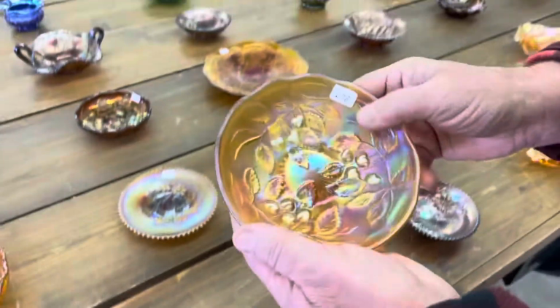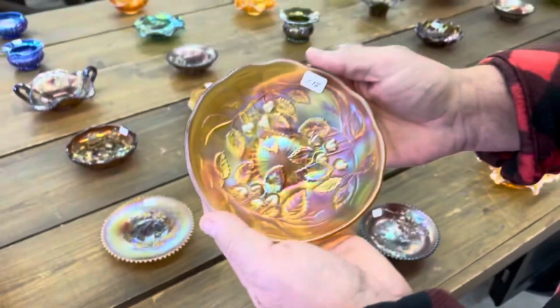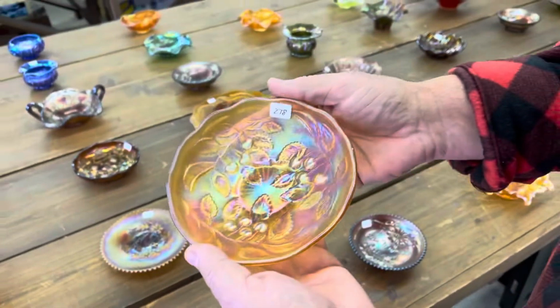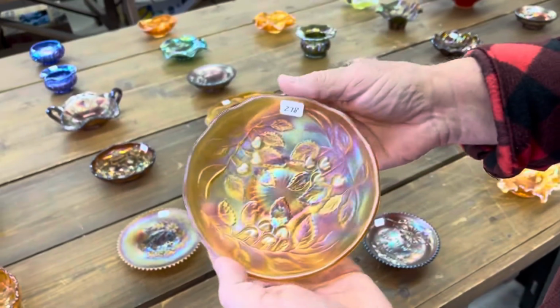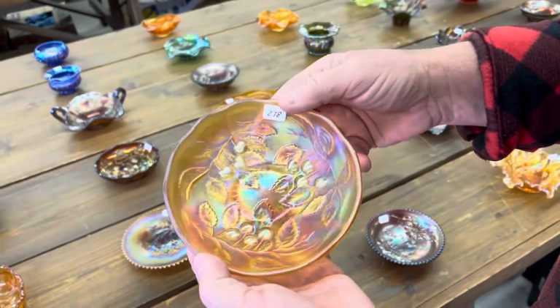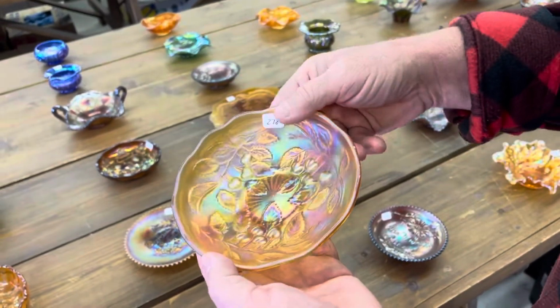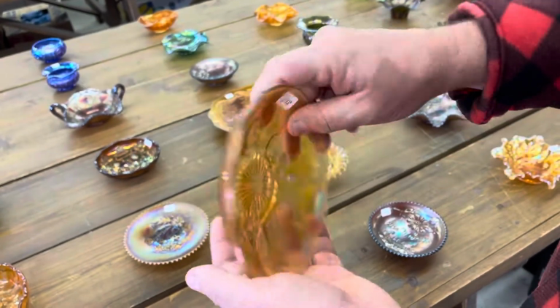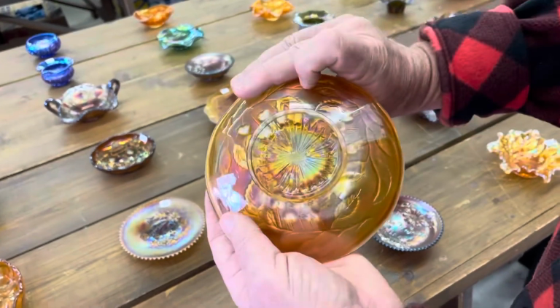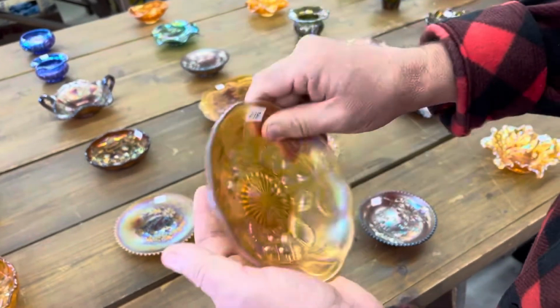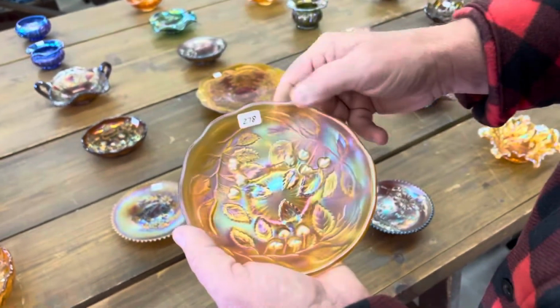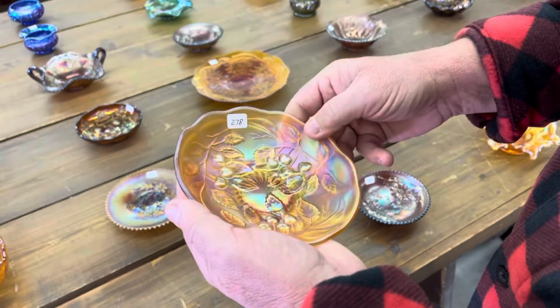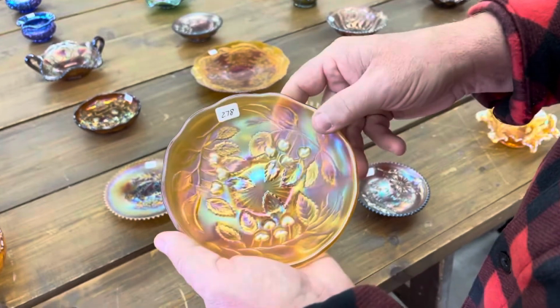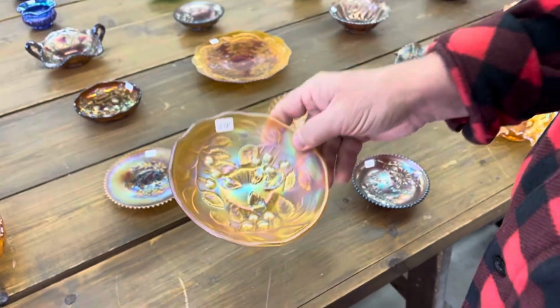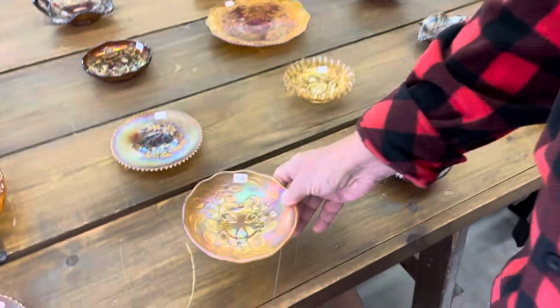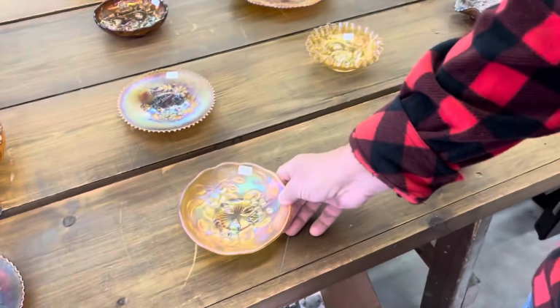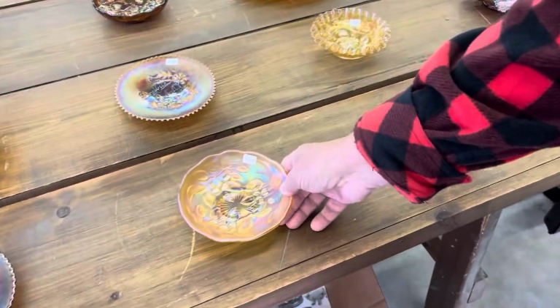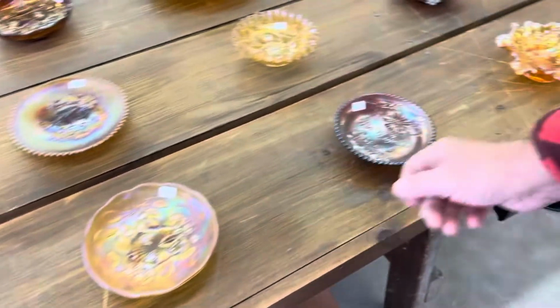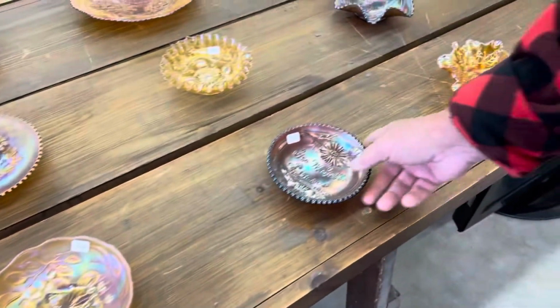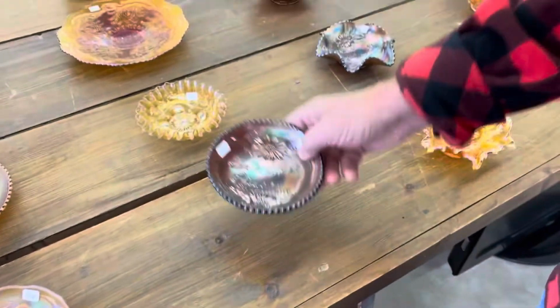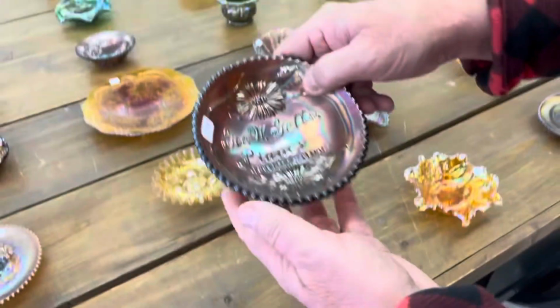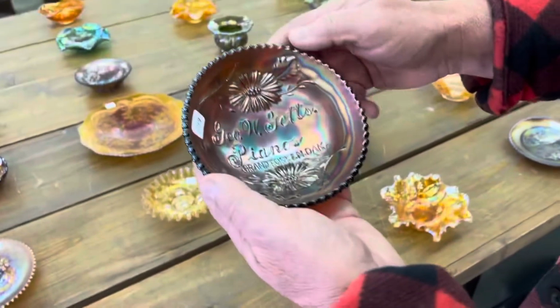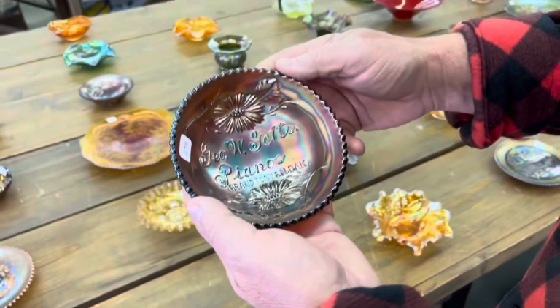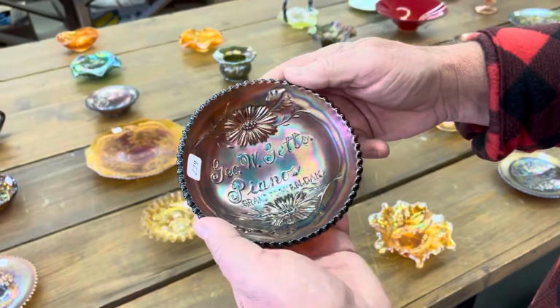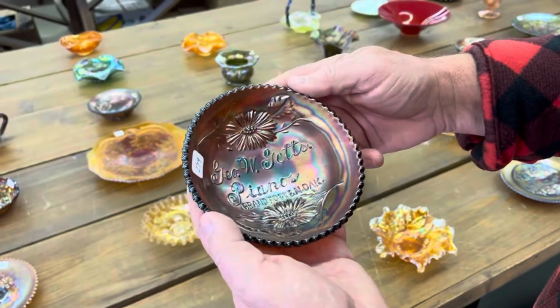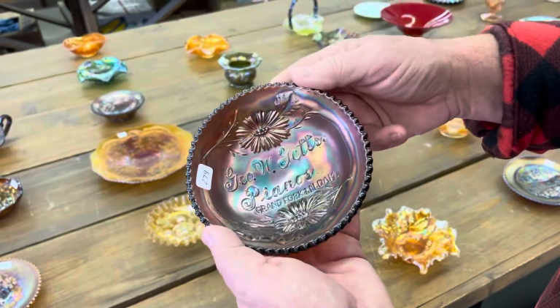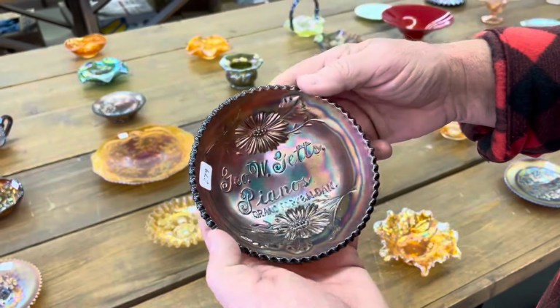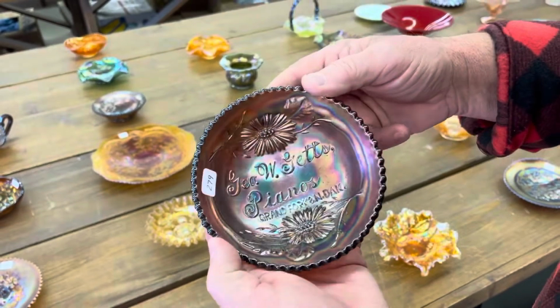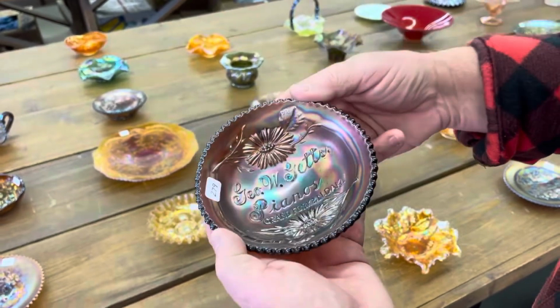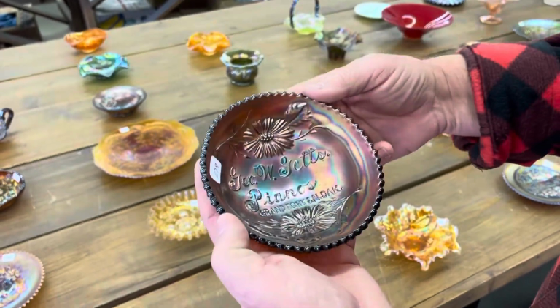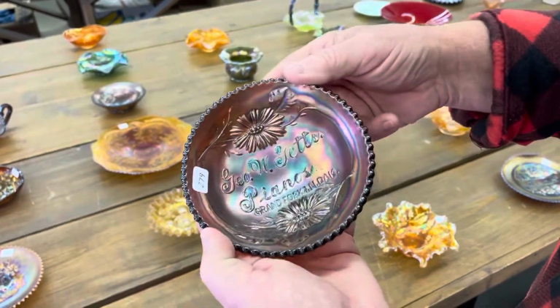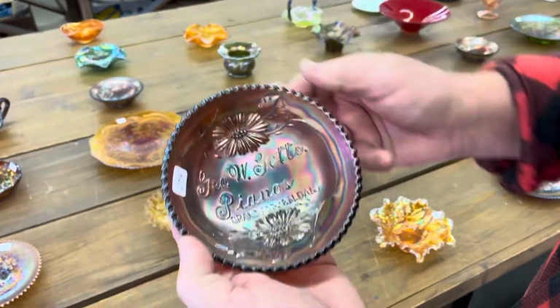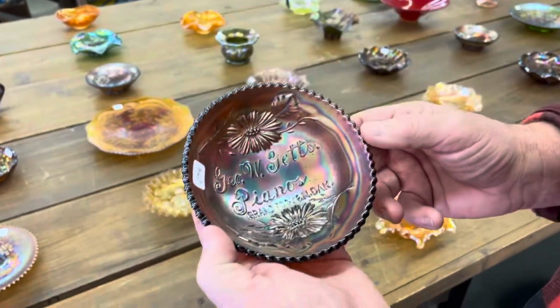There's a Cherry's ice cream shape in Marigold, Millersburg. Here's a George W. Getz Pianos round bowl. It's out of Grand Forks, North Dakota.